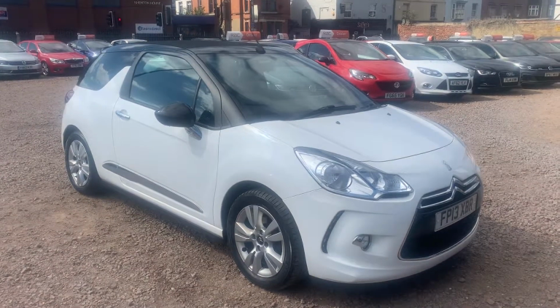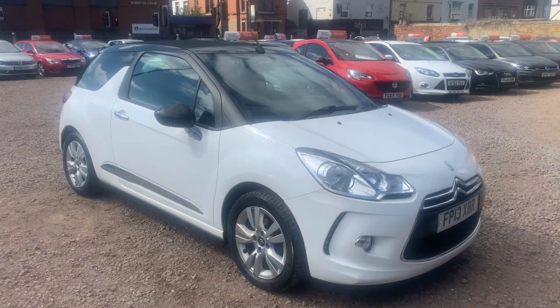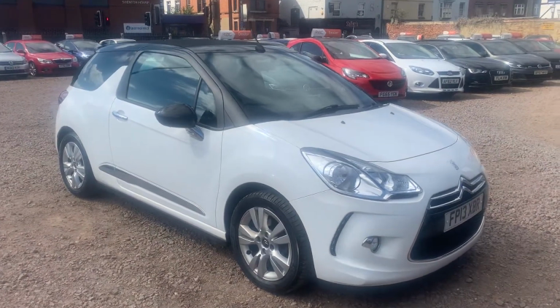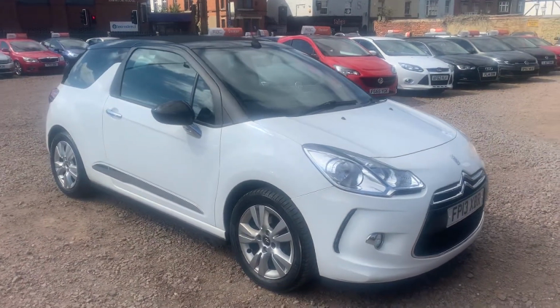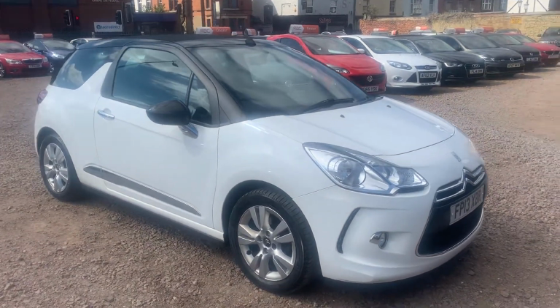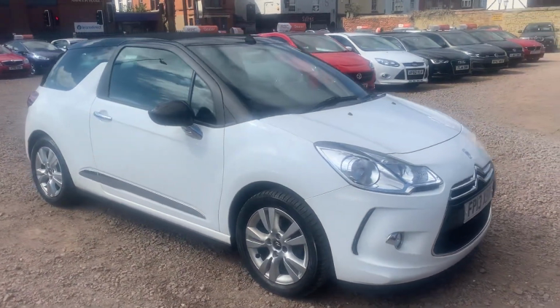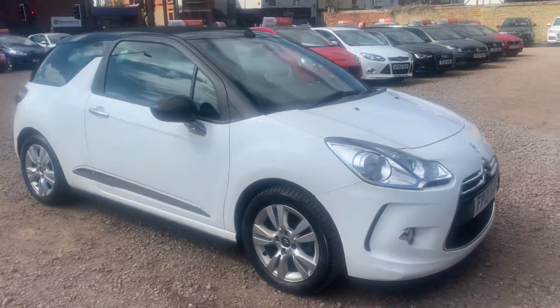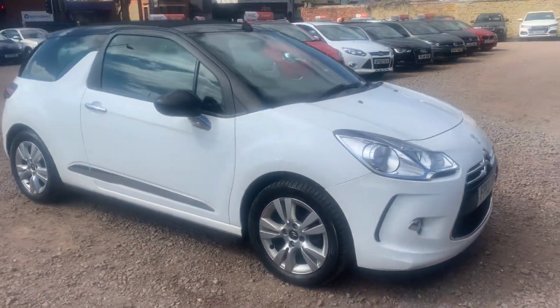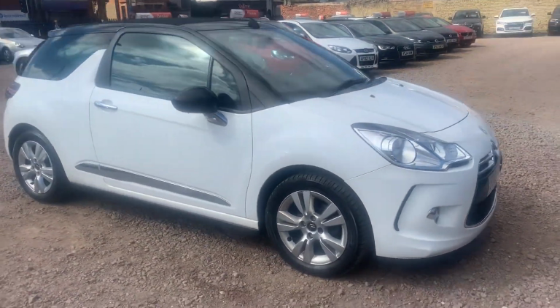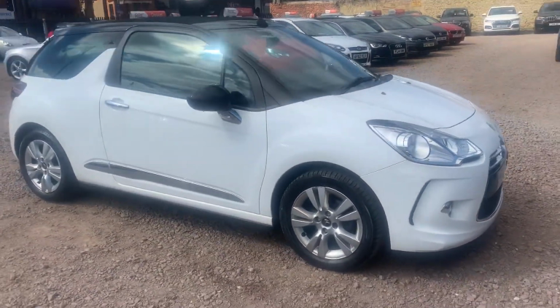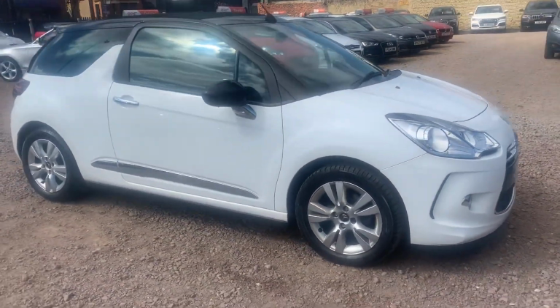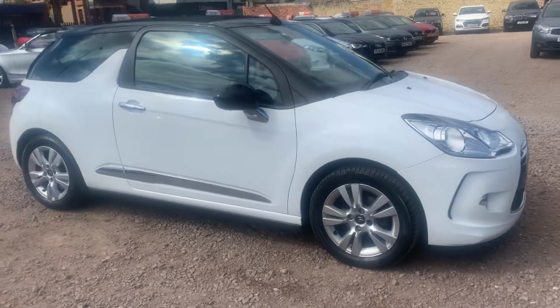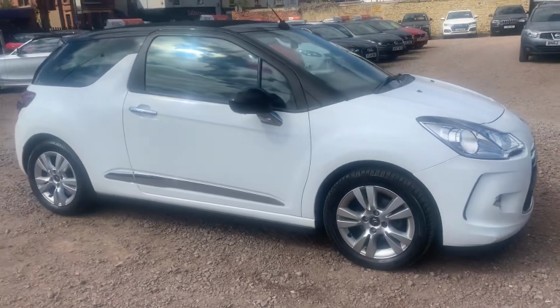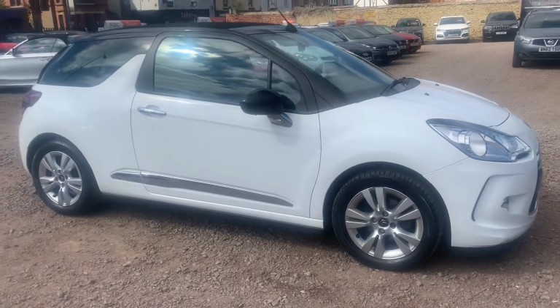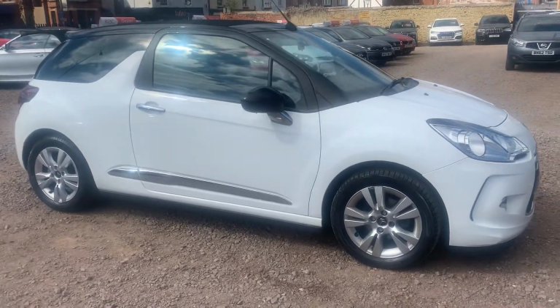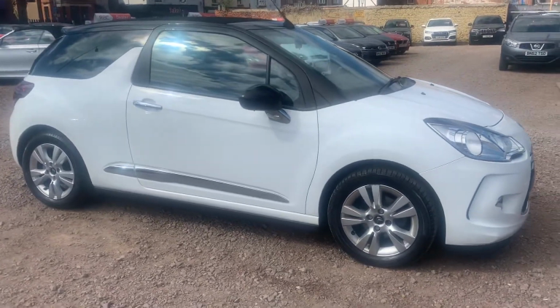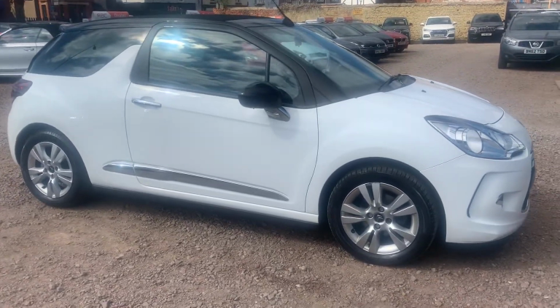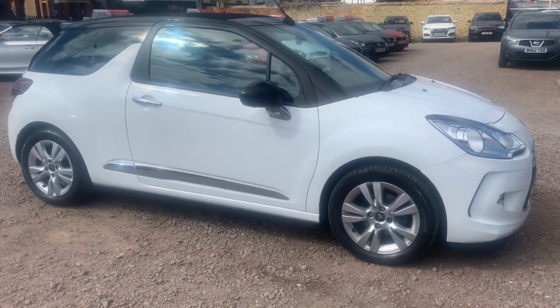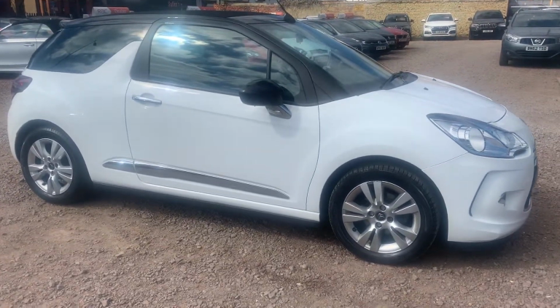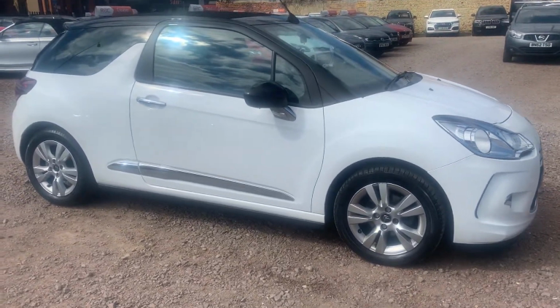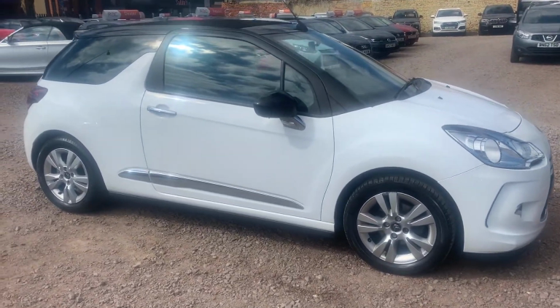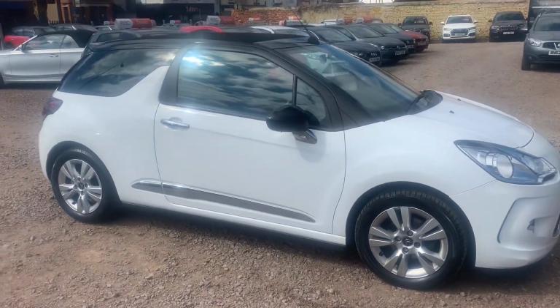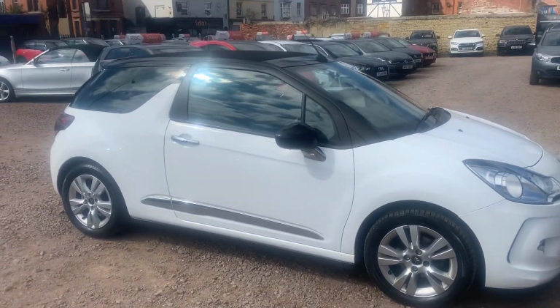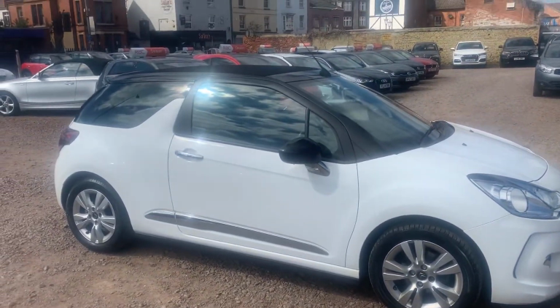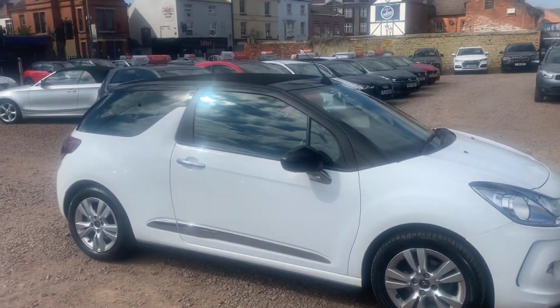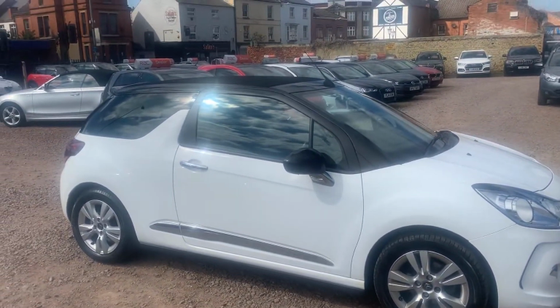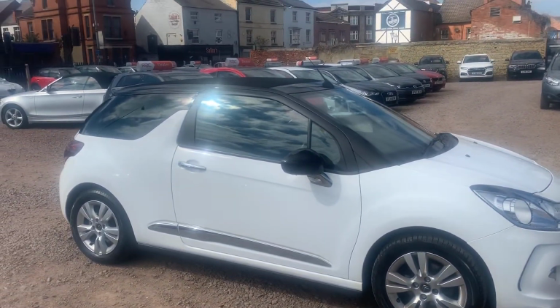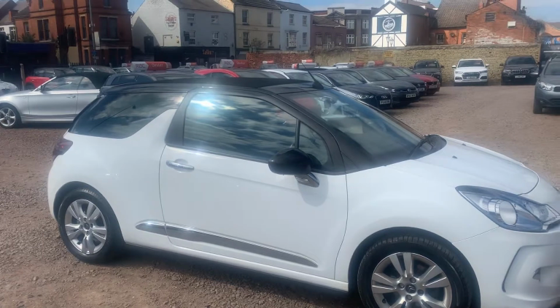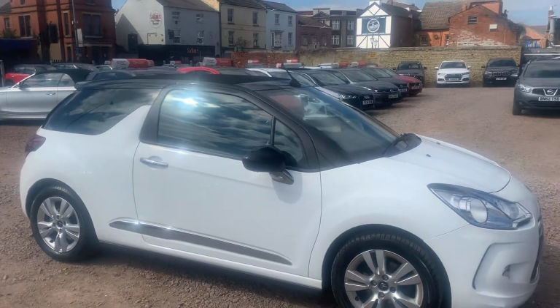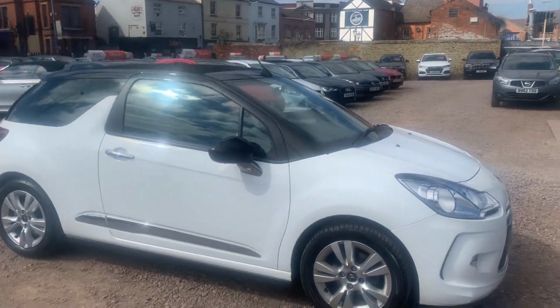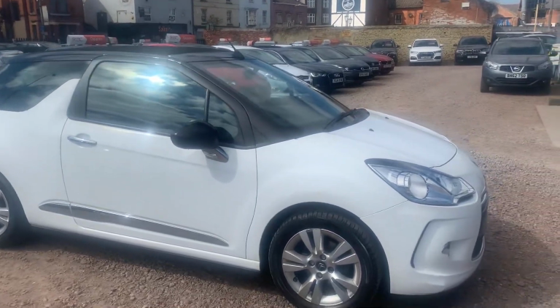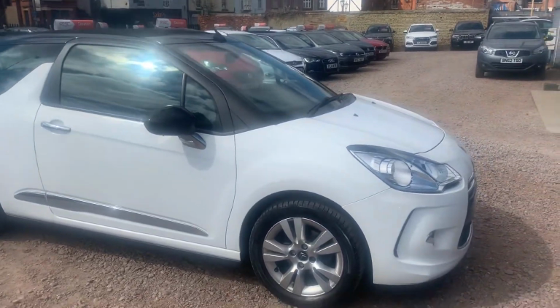Hello, and today we have this 2013 Citroën DS3. You may just be able to see it is the Cabriolet and the roof does fold down.